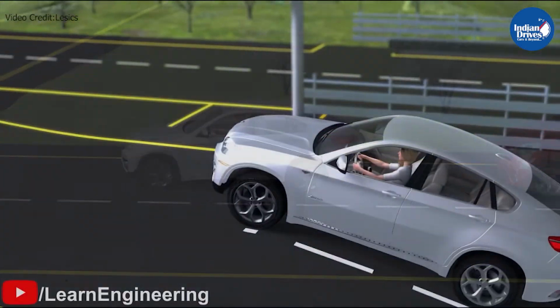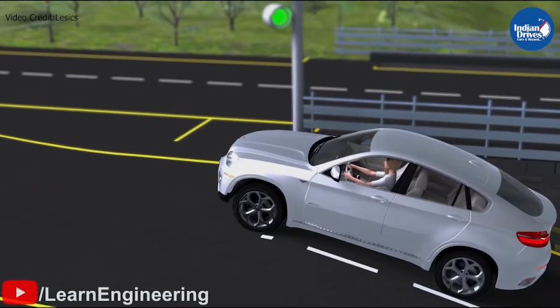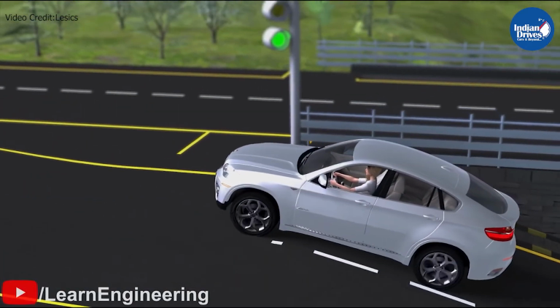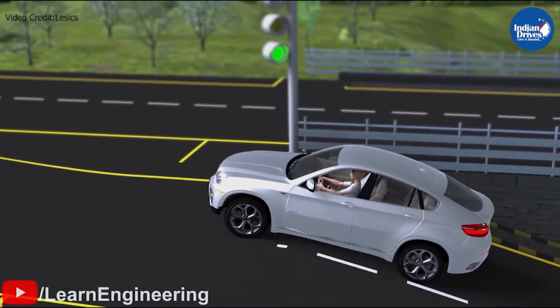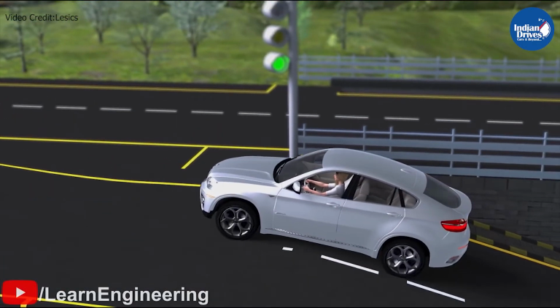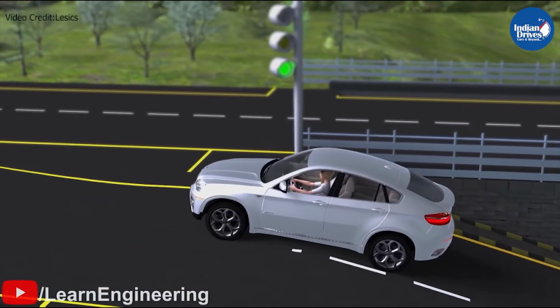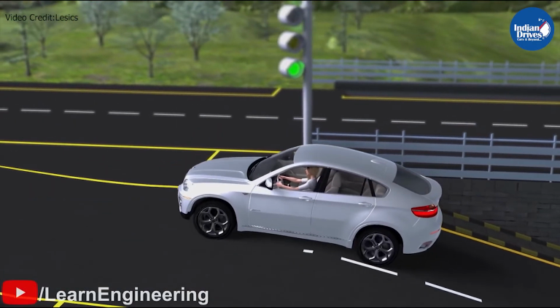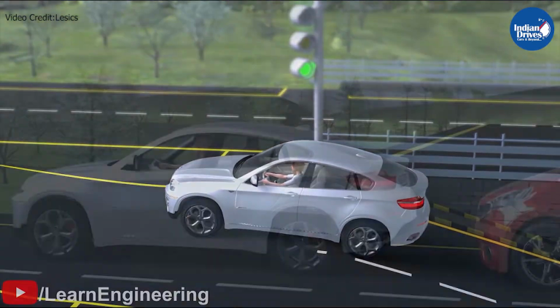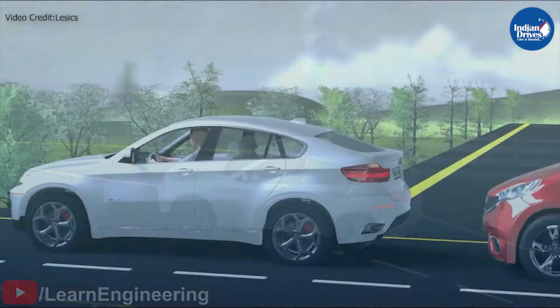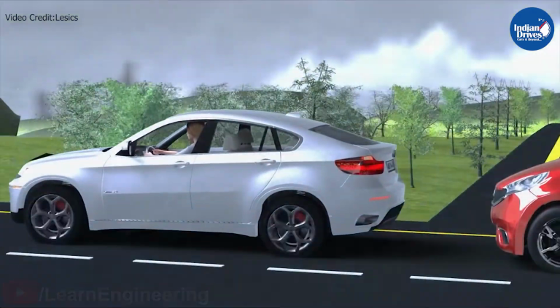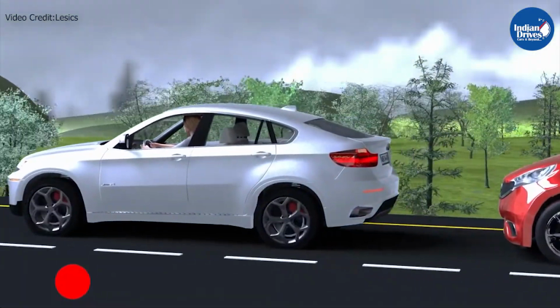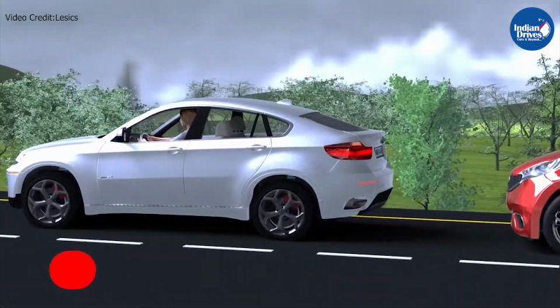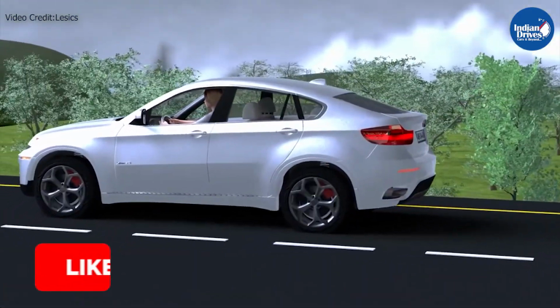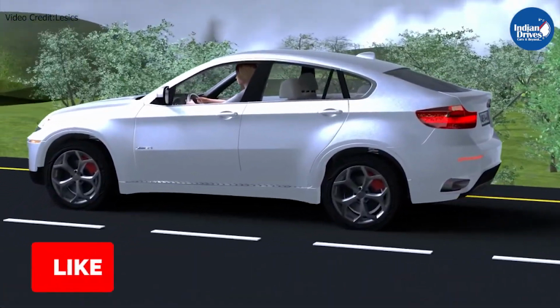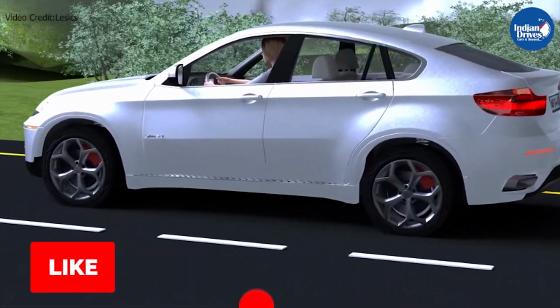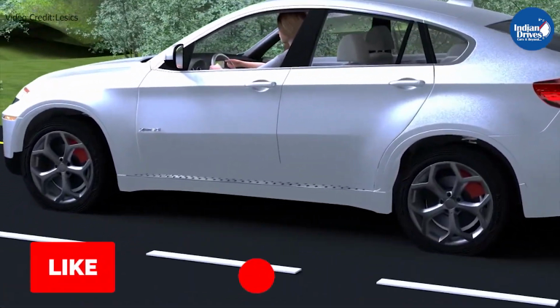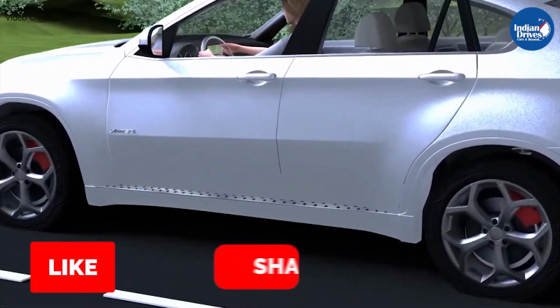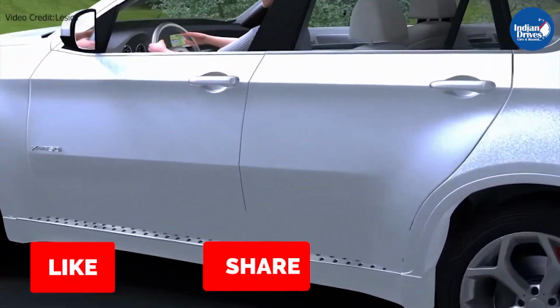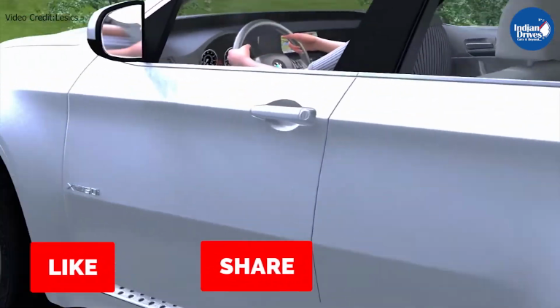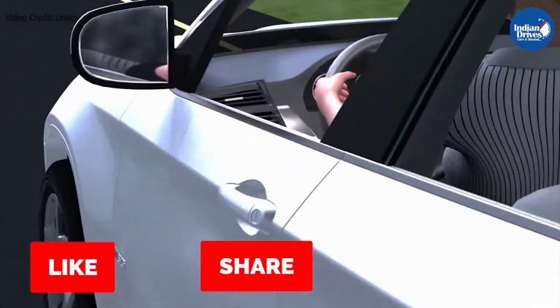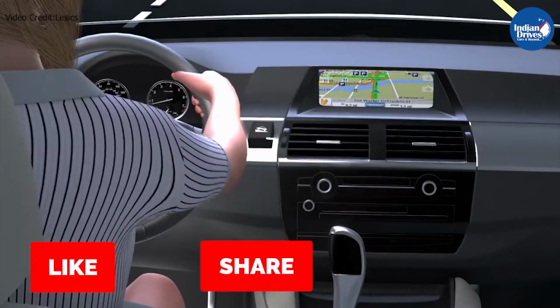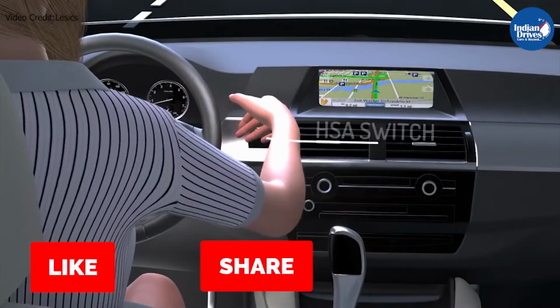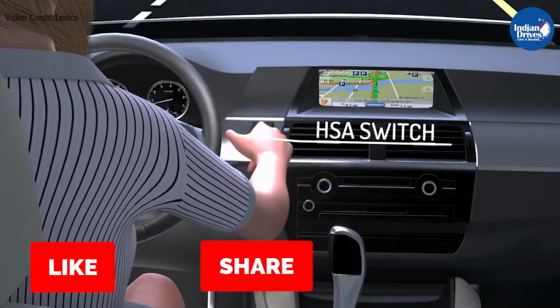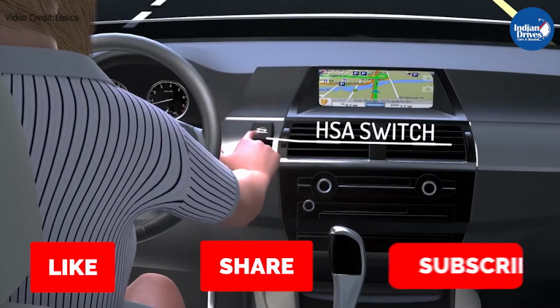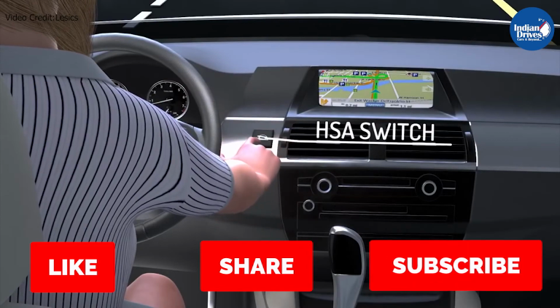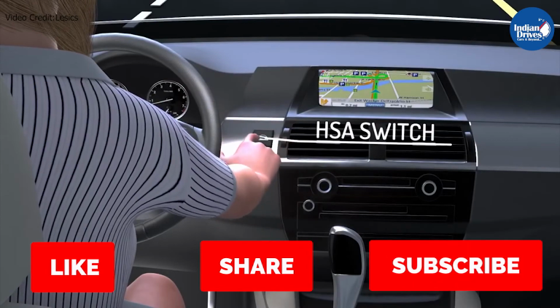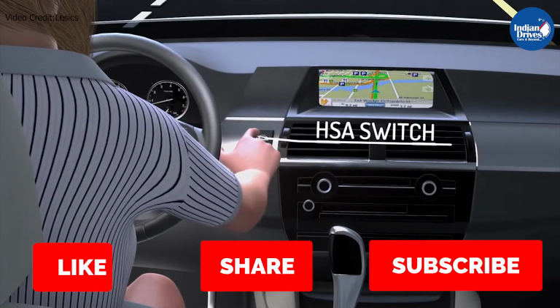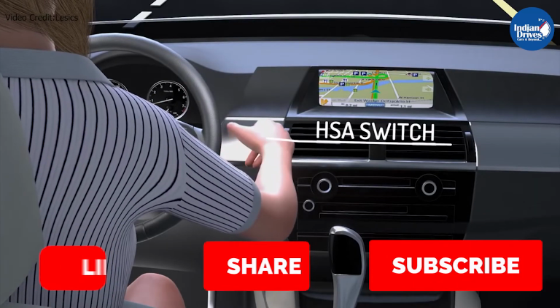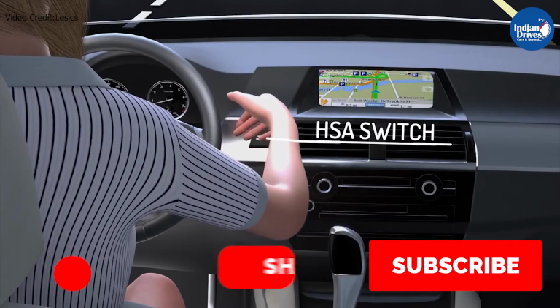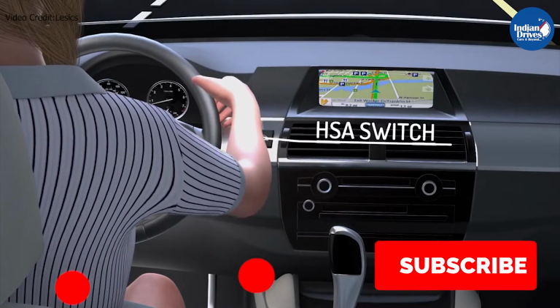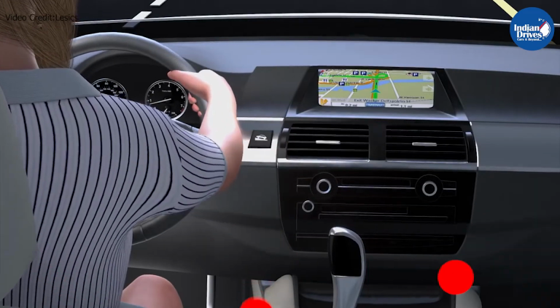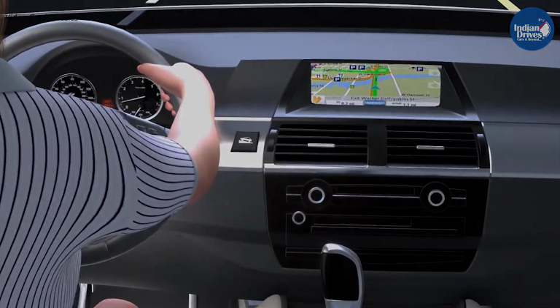So viewers, that is a brief explanation of the Hill Hold Control system. If you like our content, do like this video, share this with your like-minded friends, and do not forget to subscribe to our channel so you do not miss out on such interesting automotive content.